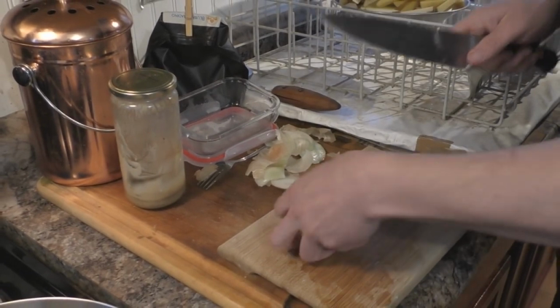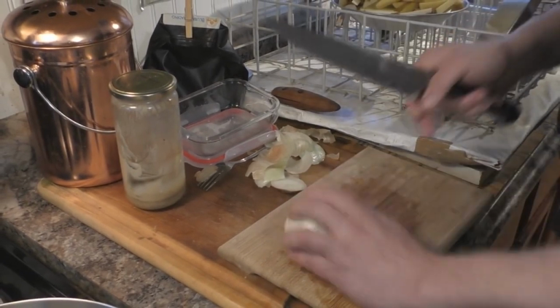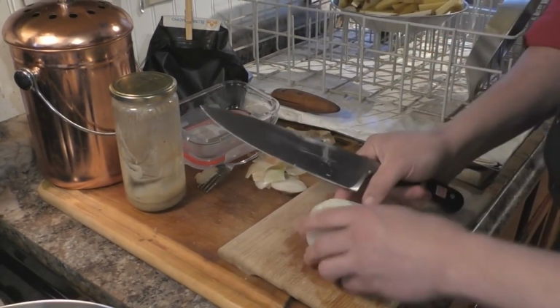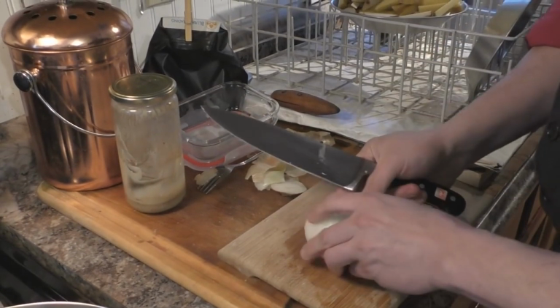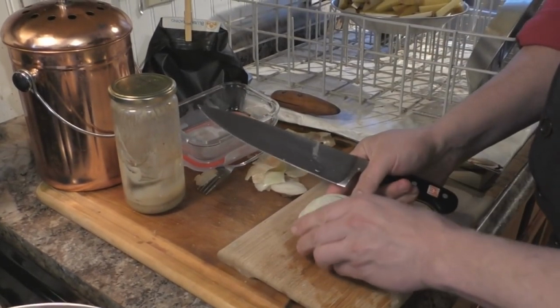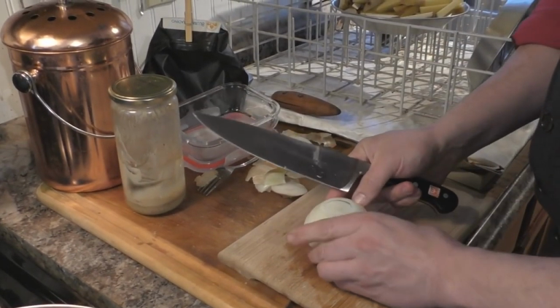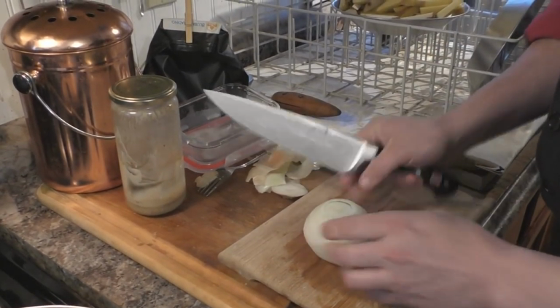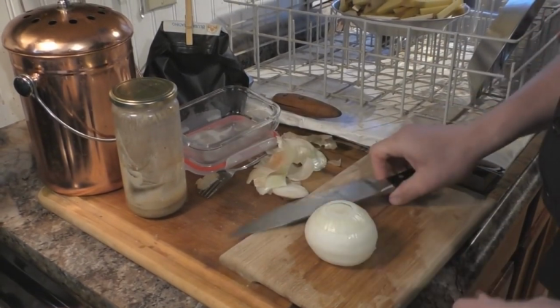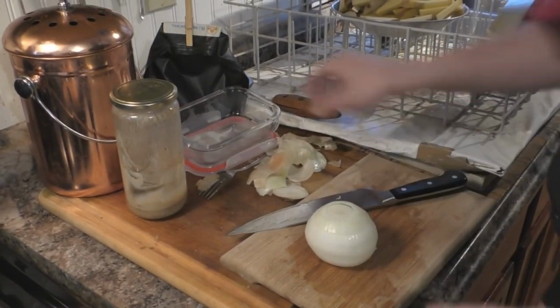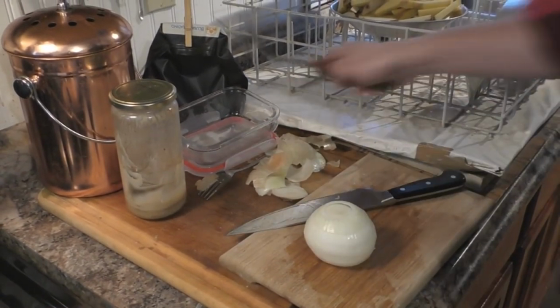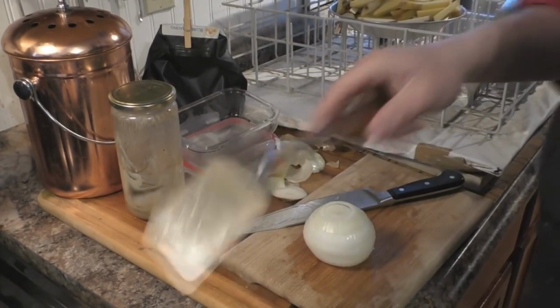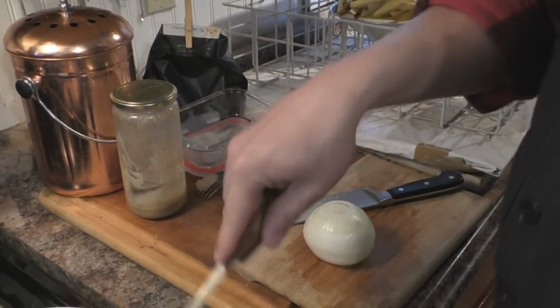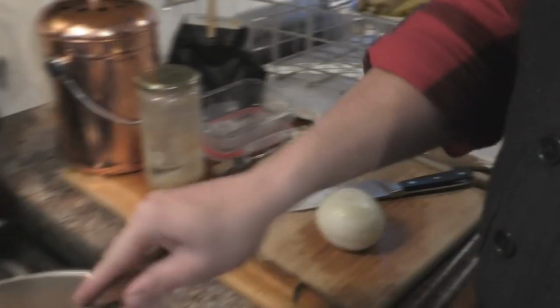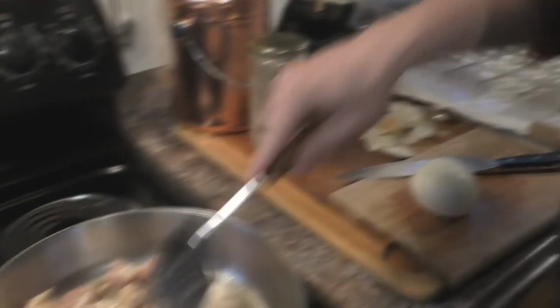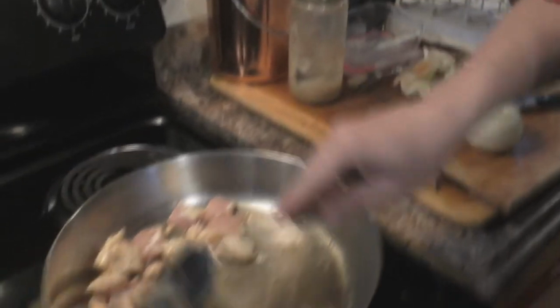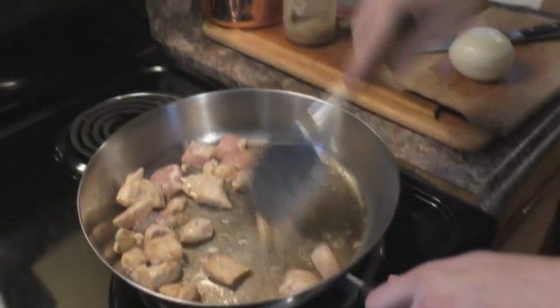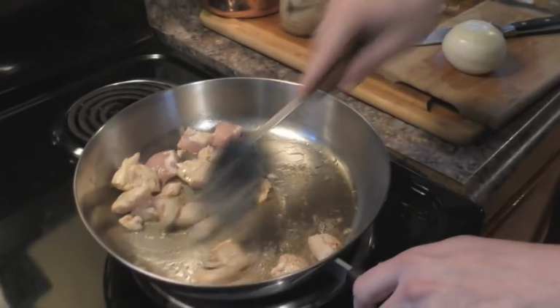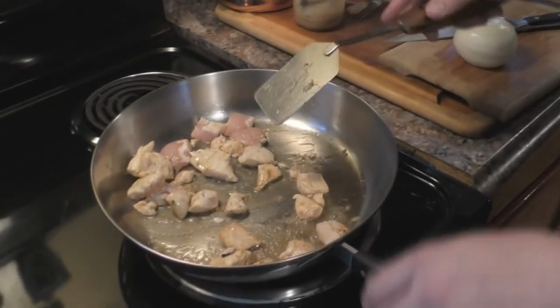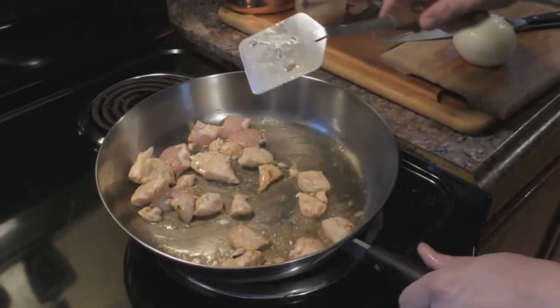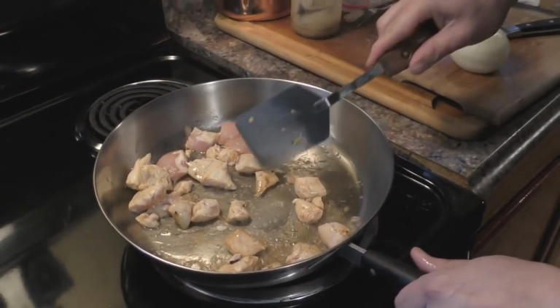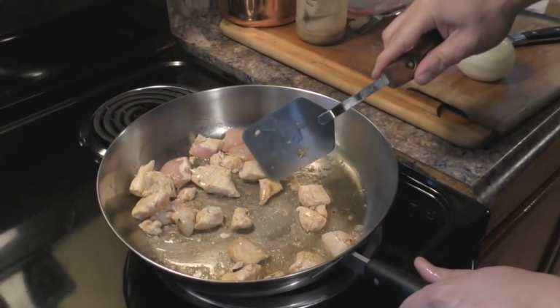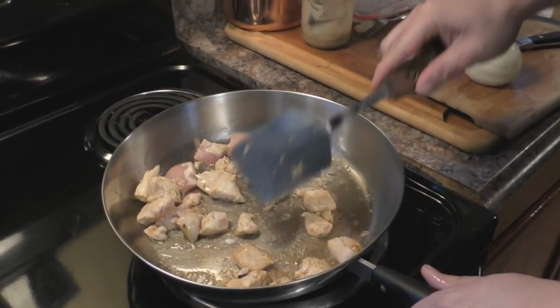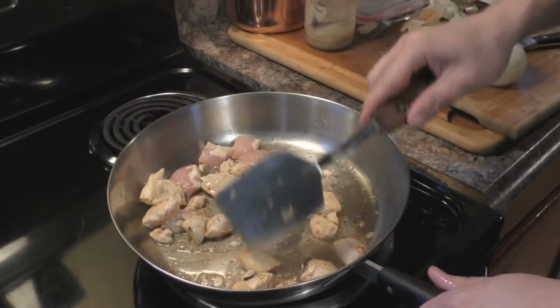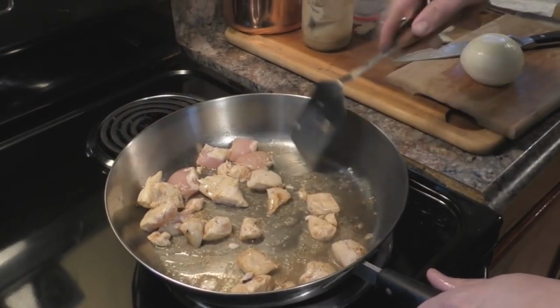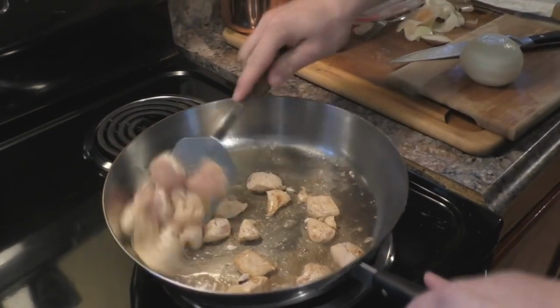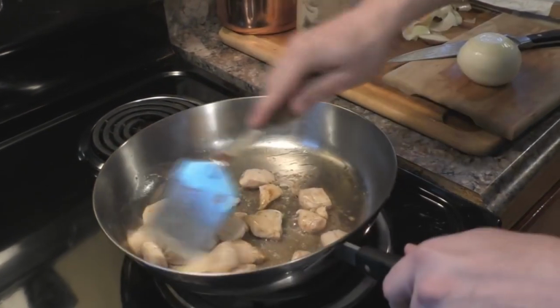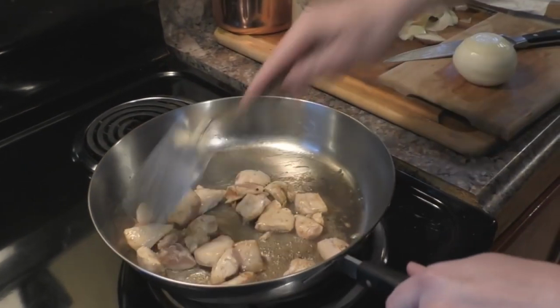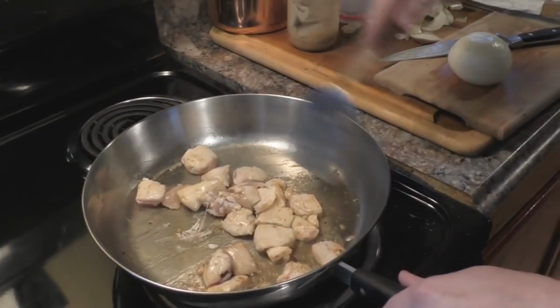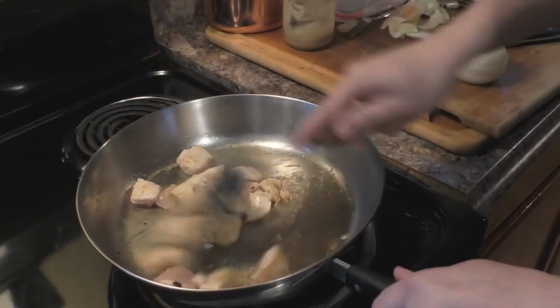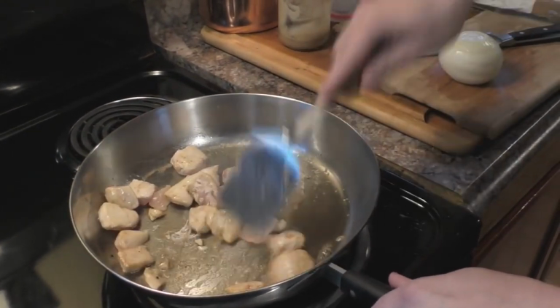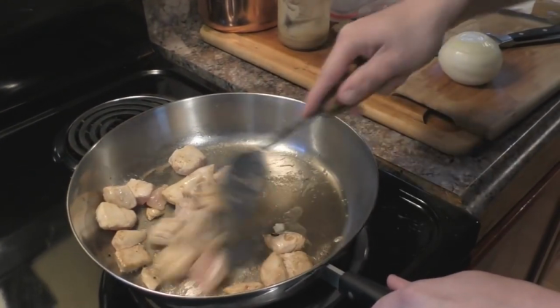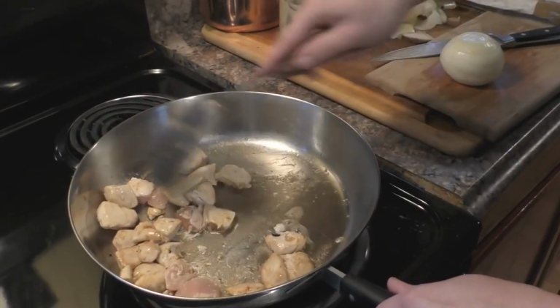You can do it all in one piece like that. Make sure you keep the chicken stirring. What you're looking for is just a little bit of a browned edge — you don't want to overcook this stuff.